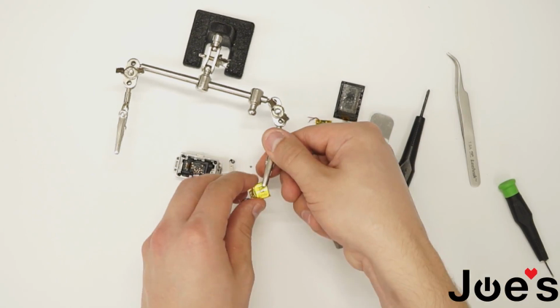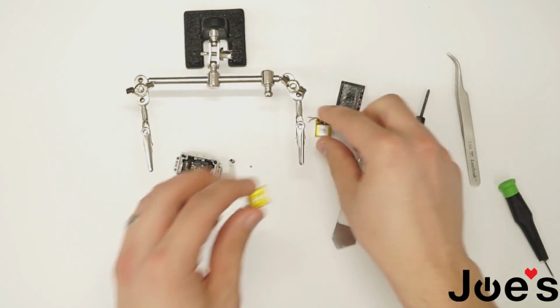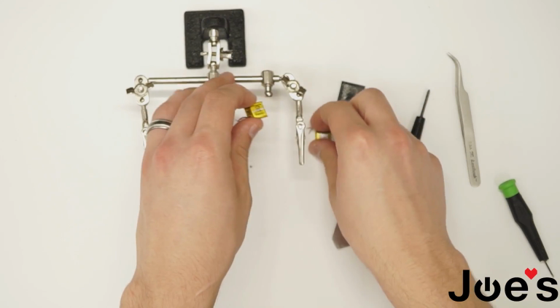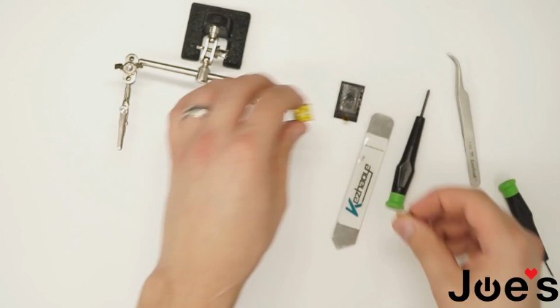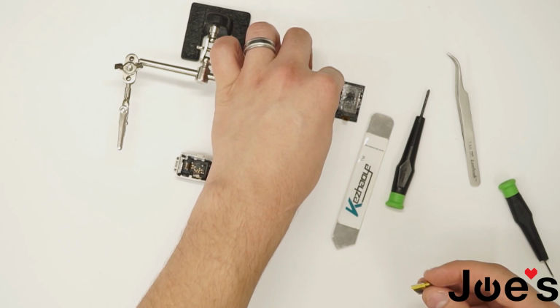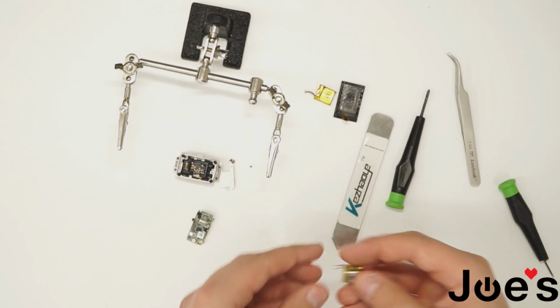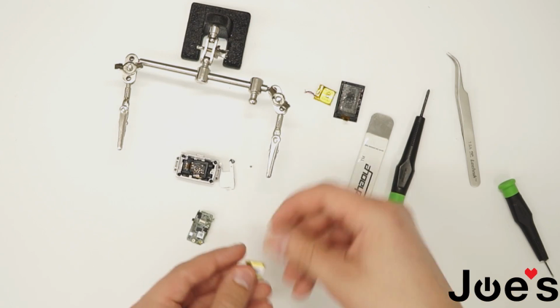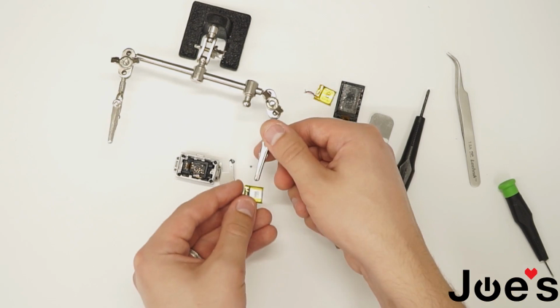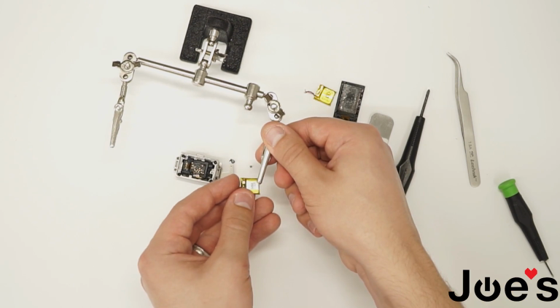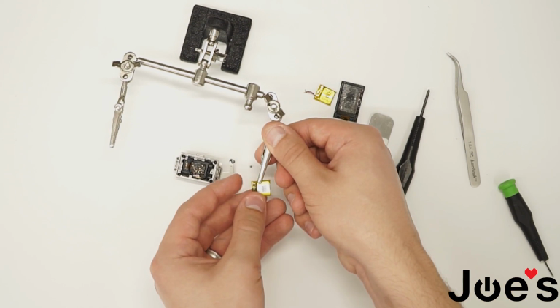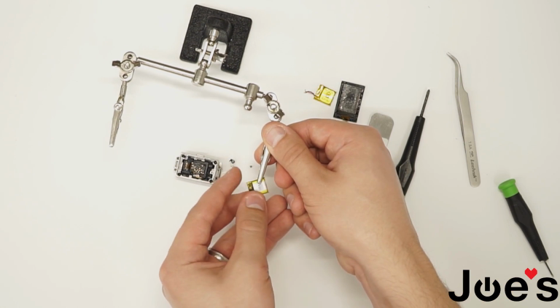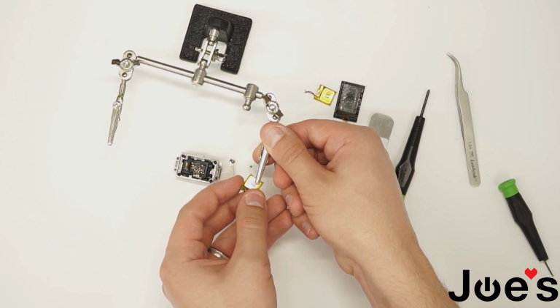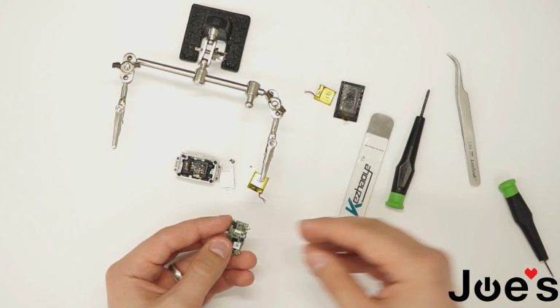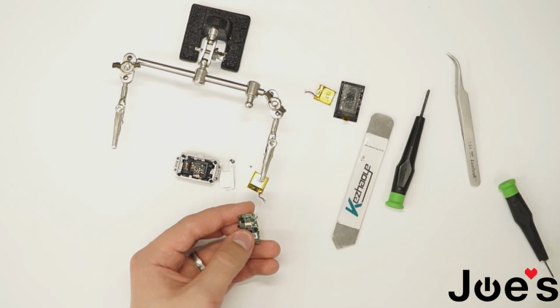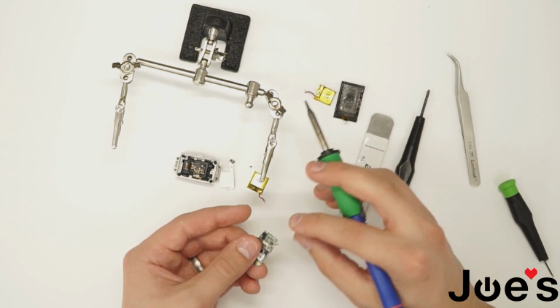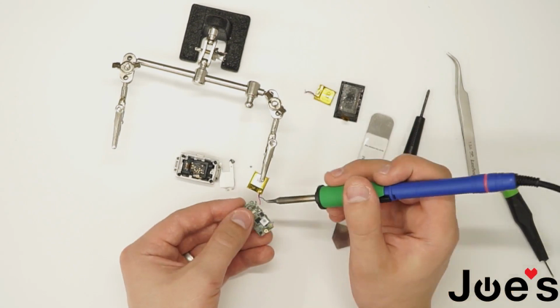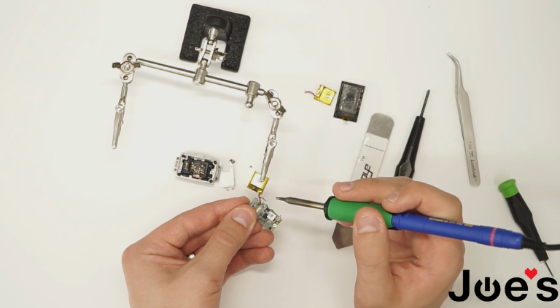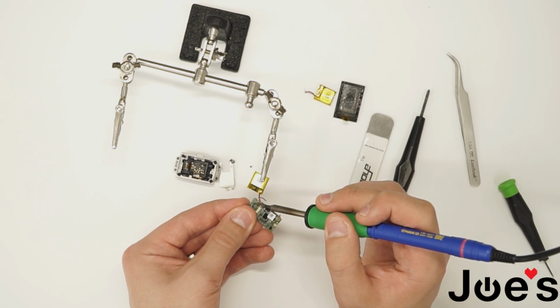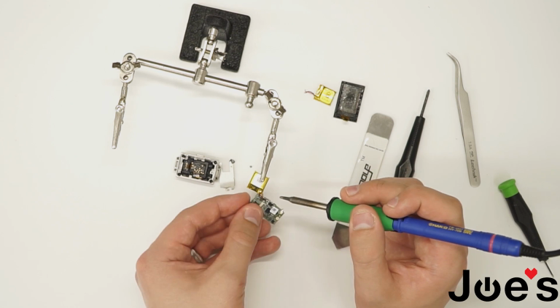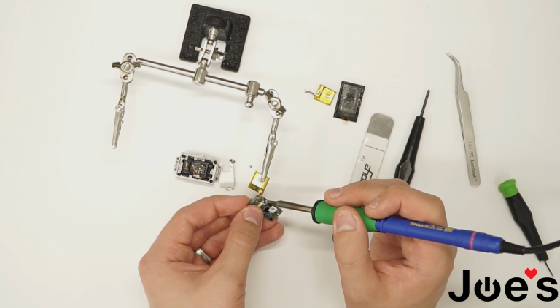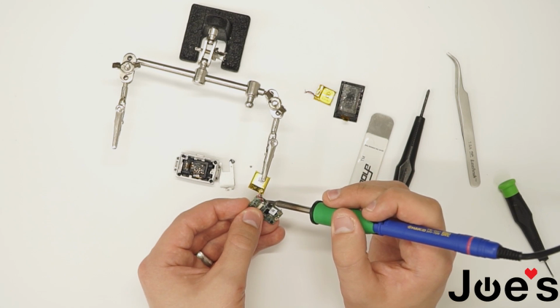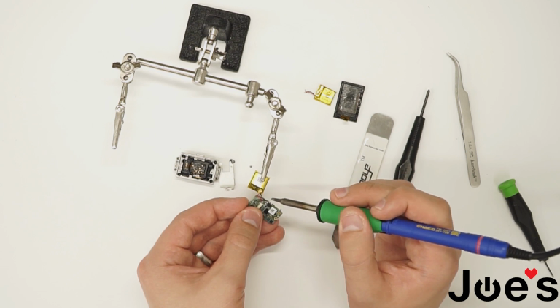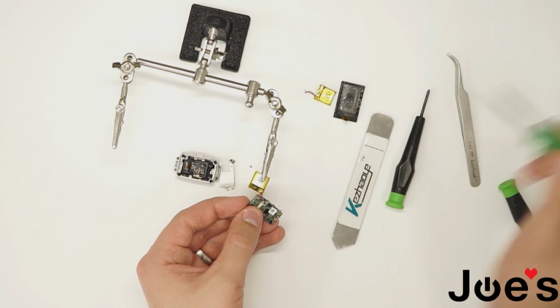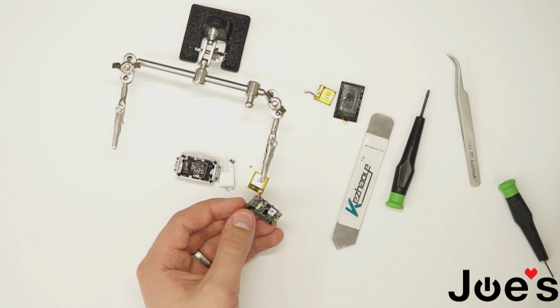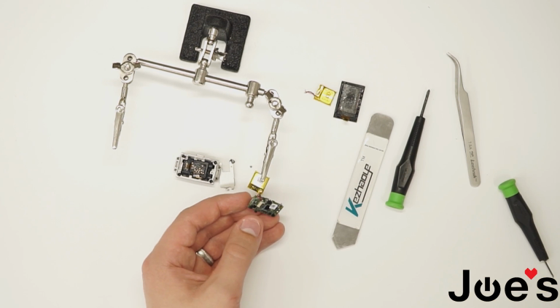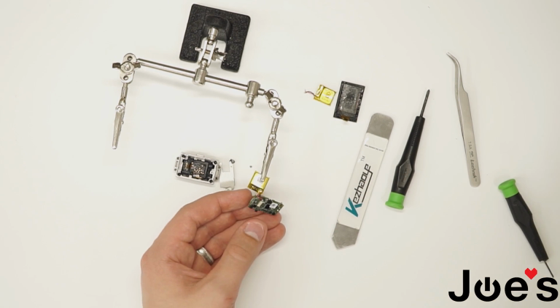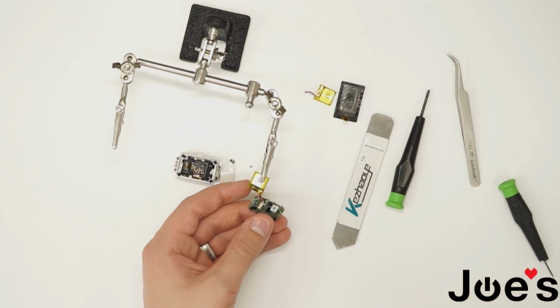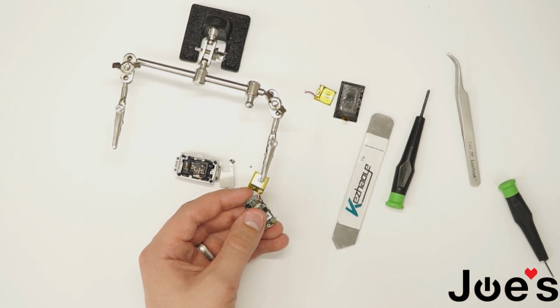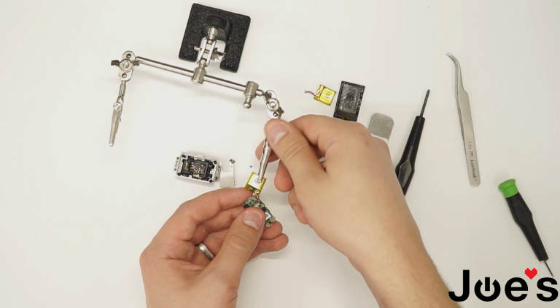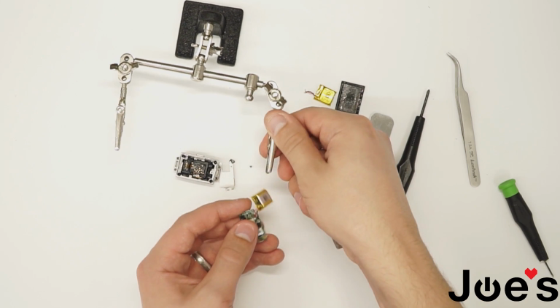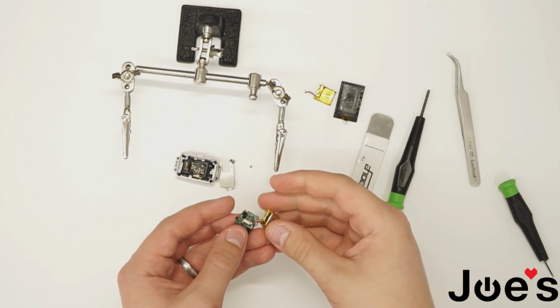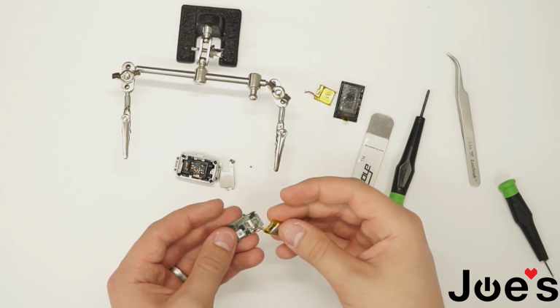Now take the new battery and solder it back together. It's easier when you use alligator clips to help hold everything in place.